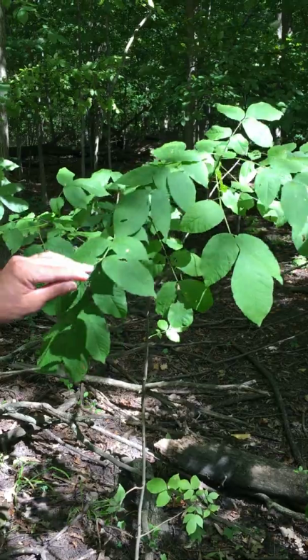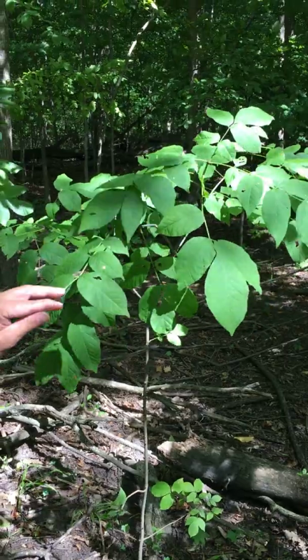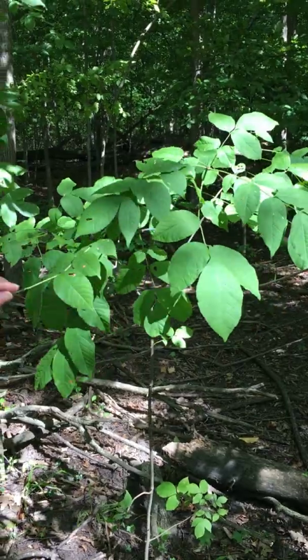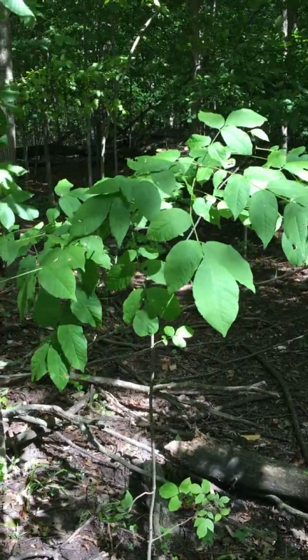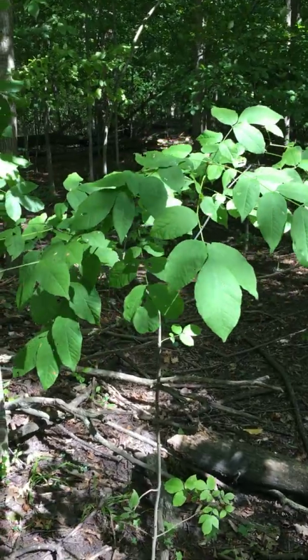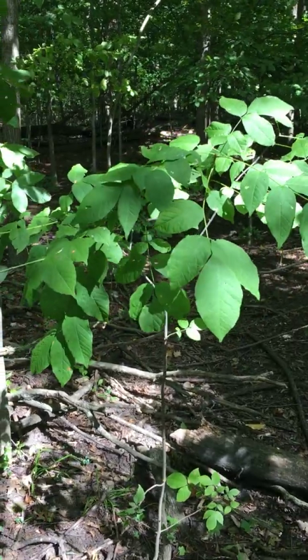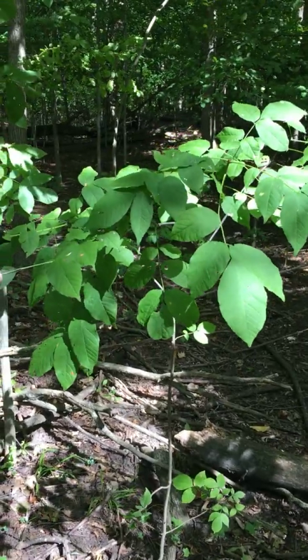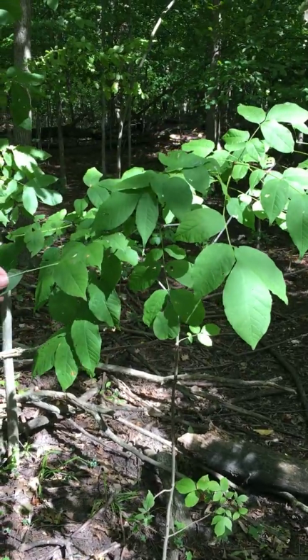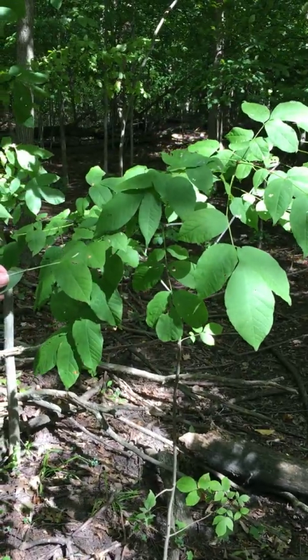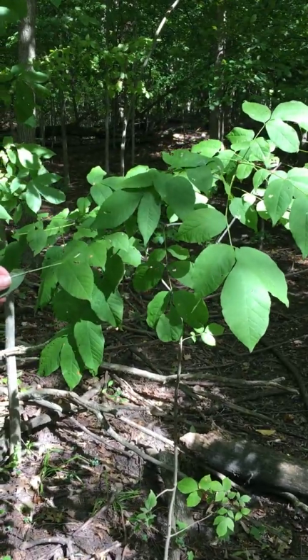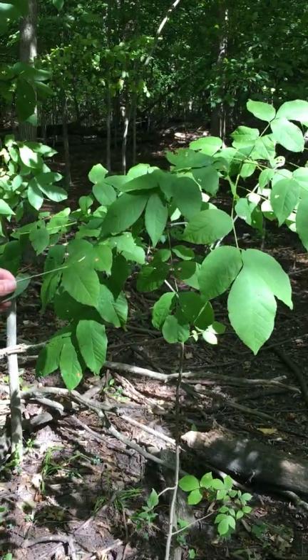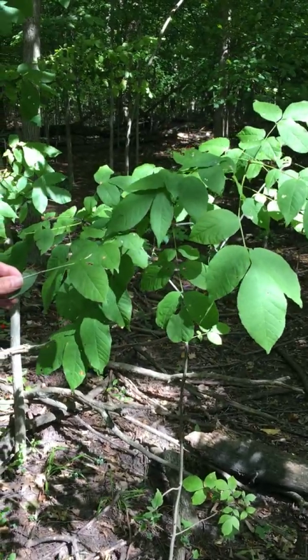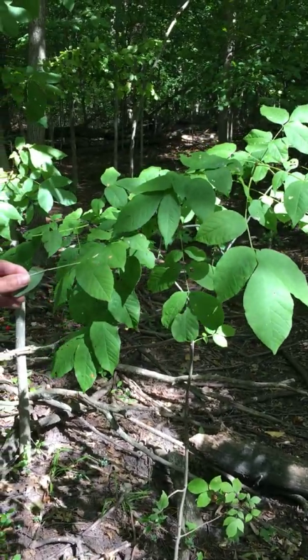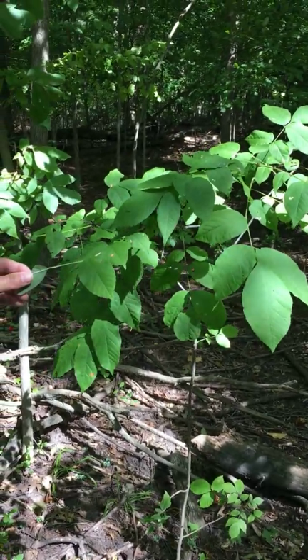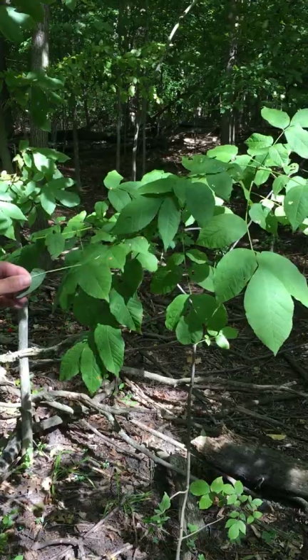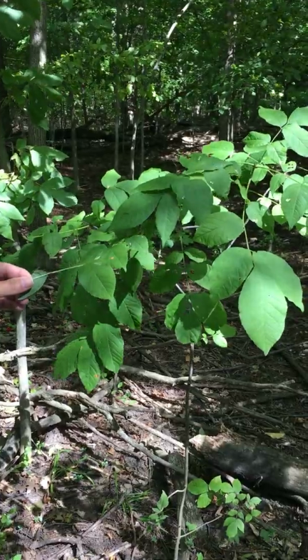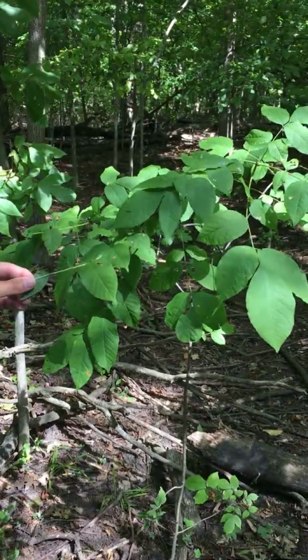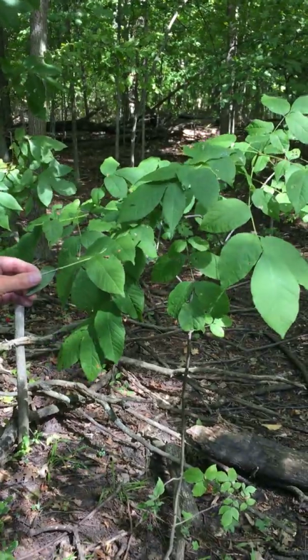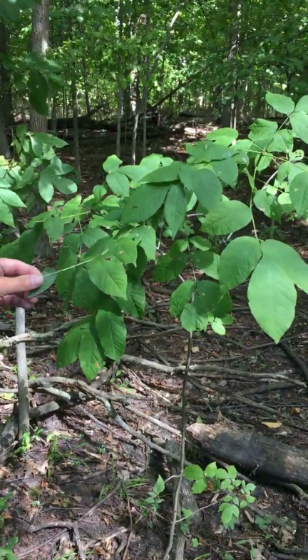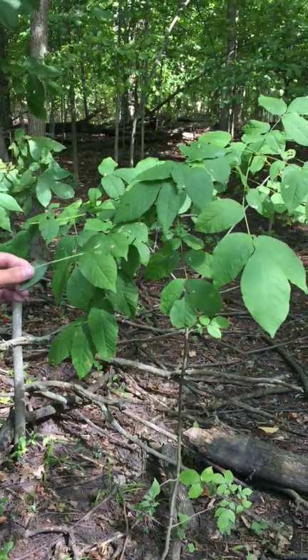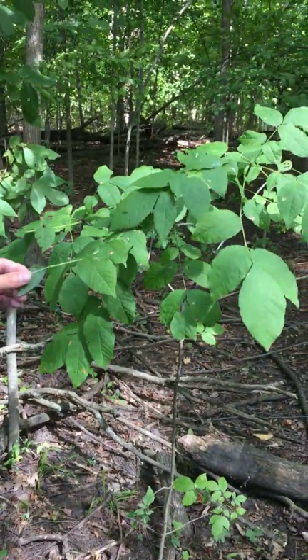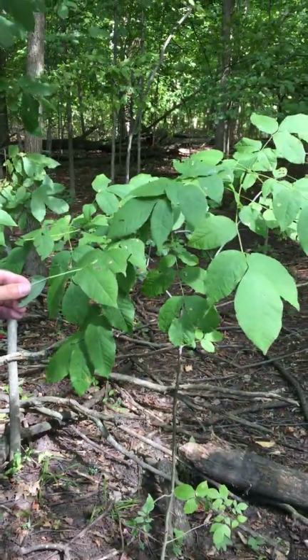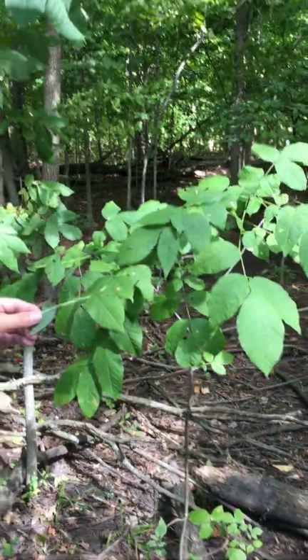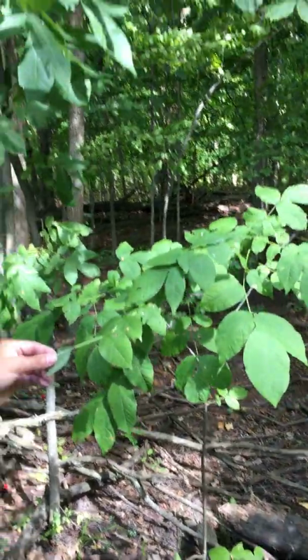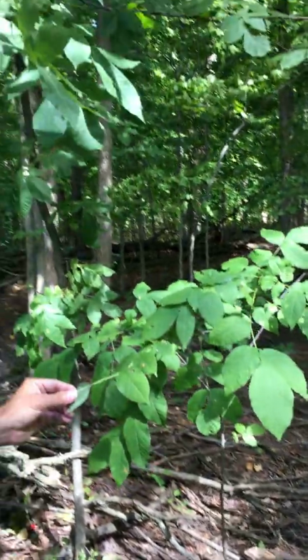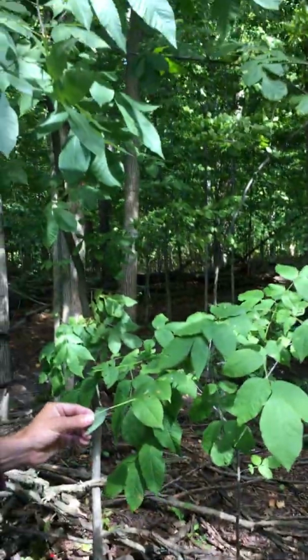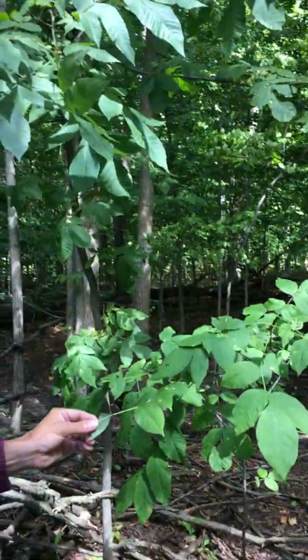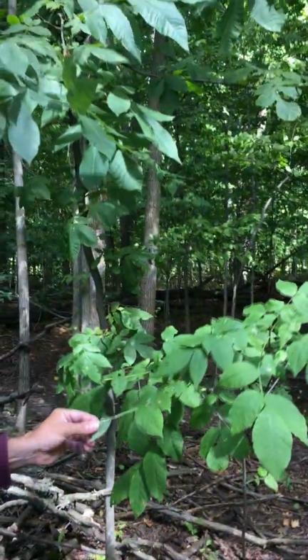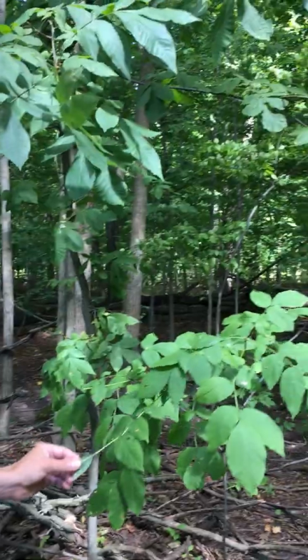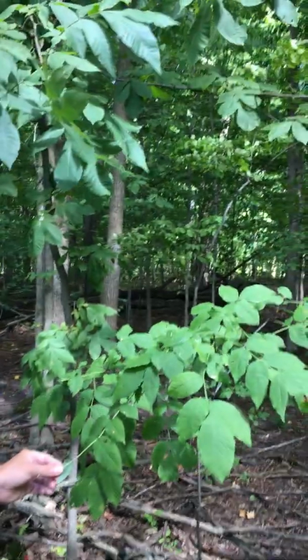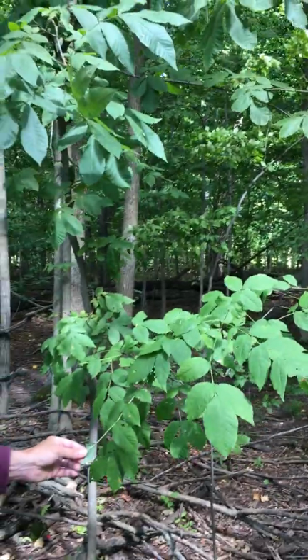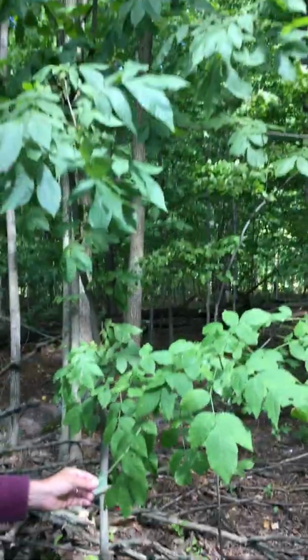This is Fraxinus americana, or the white ash, in the family Oleaceae. This becomes a large tree with an architectural pattern that we call excurrent growth.